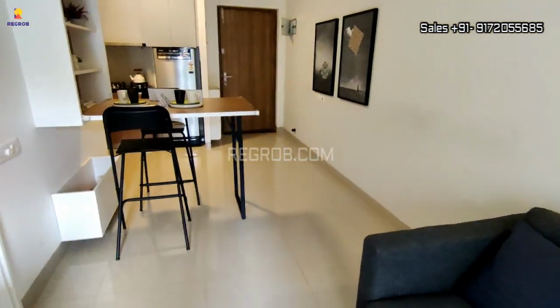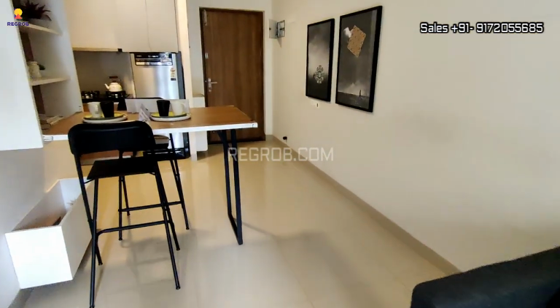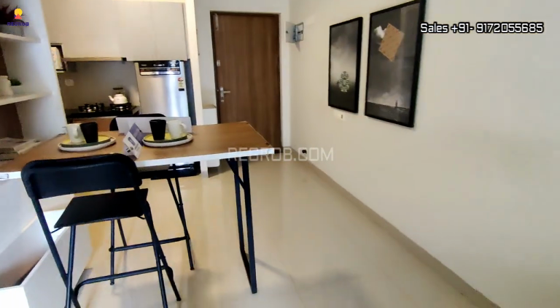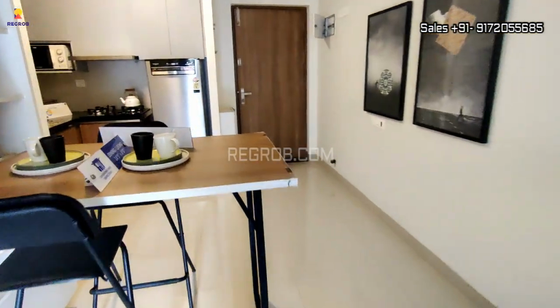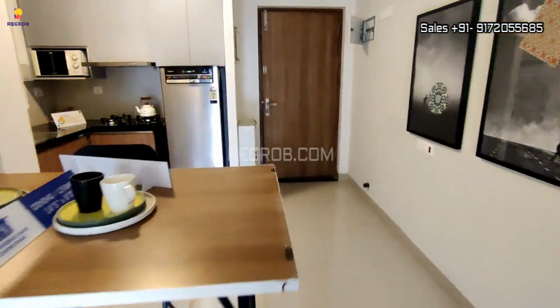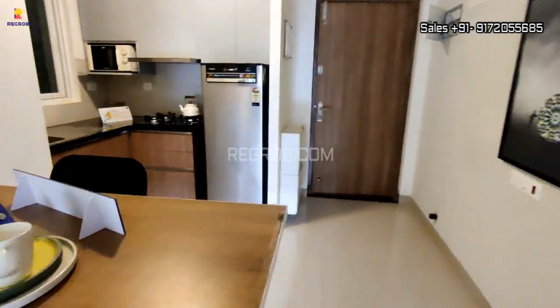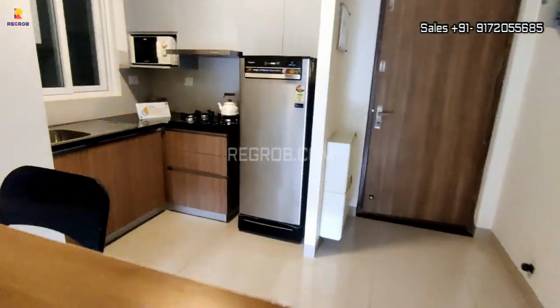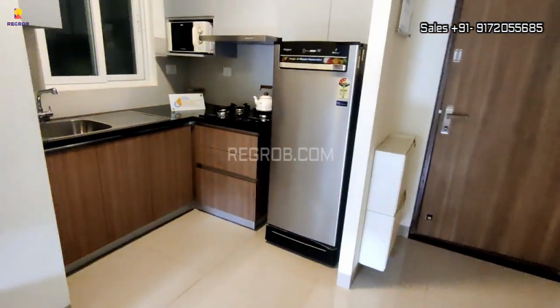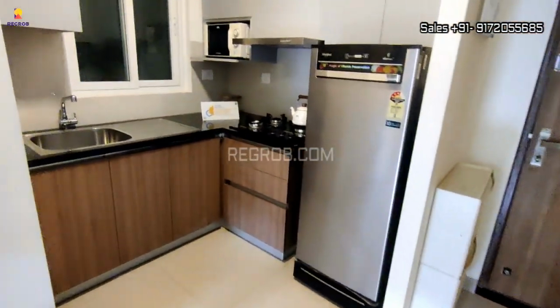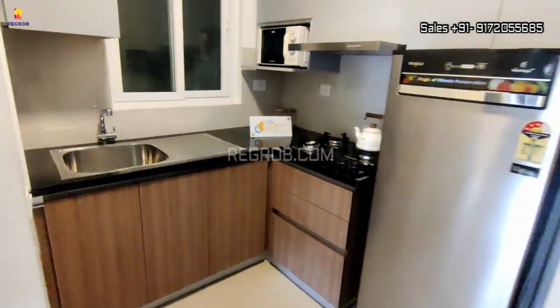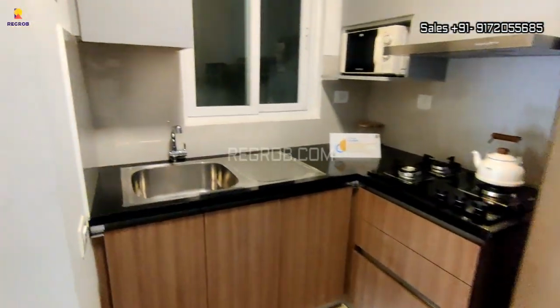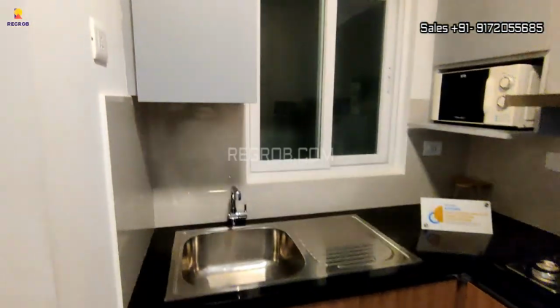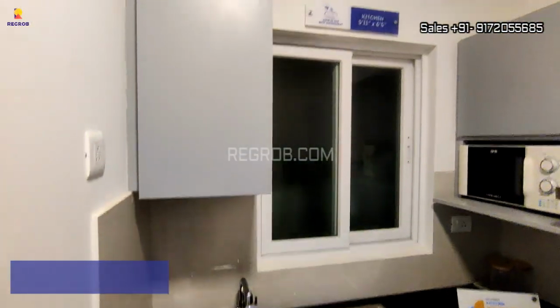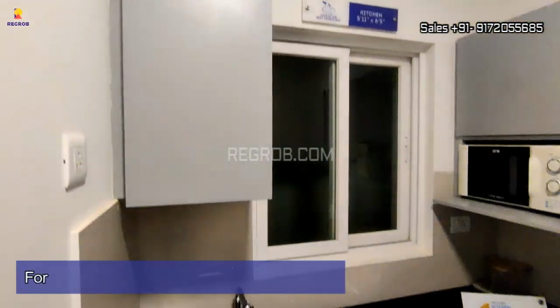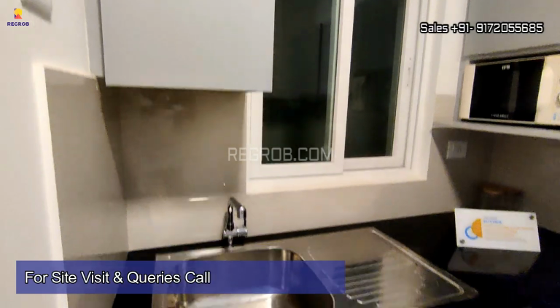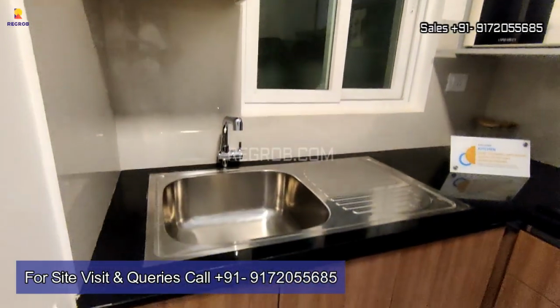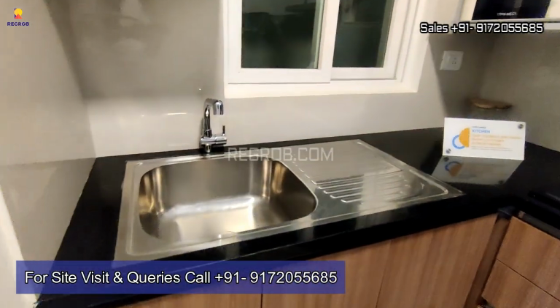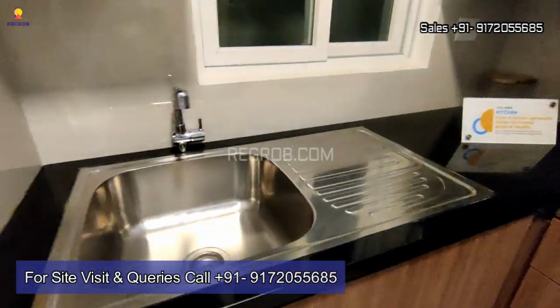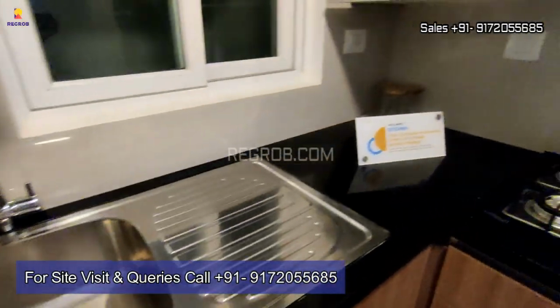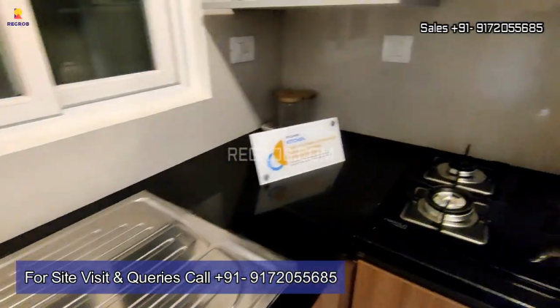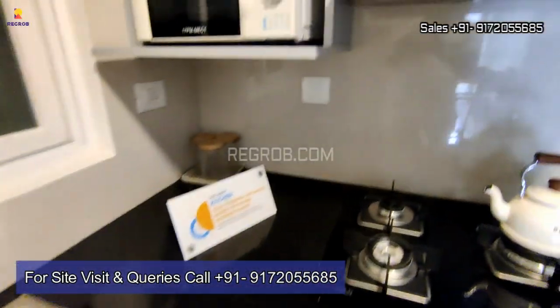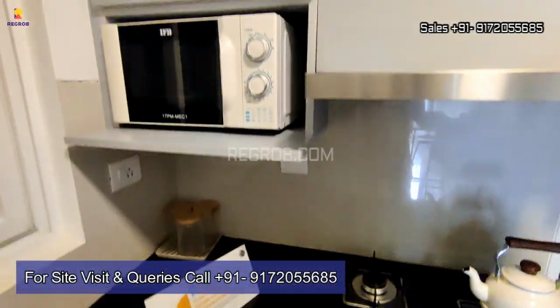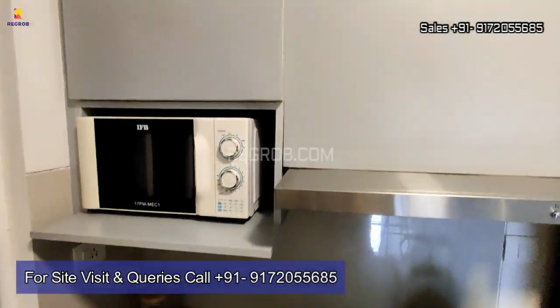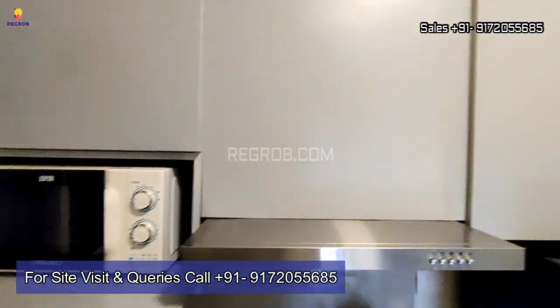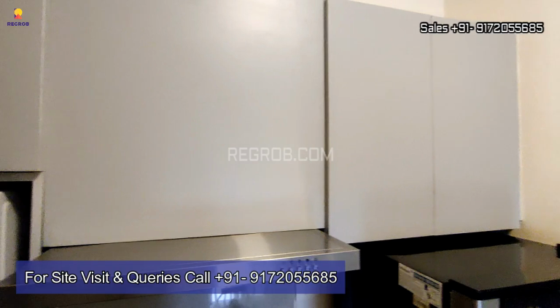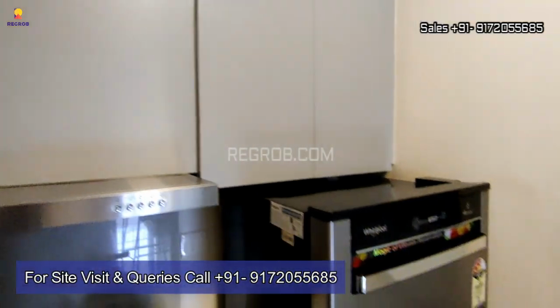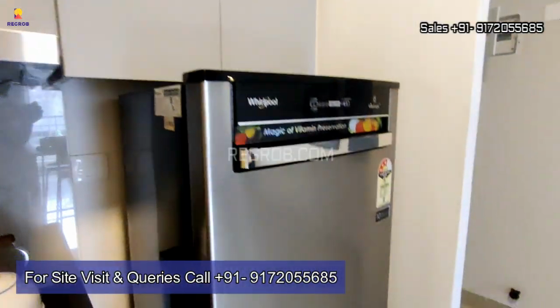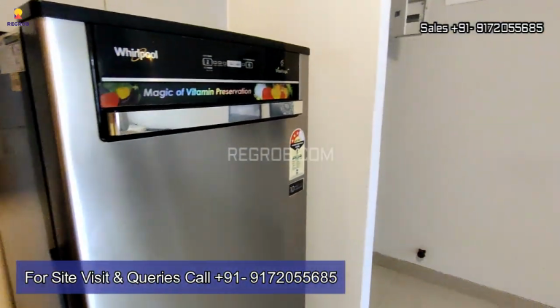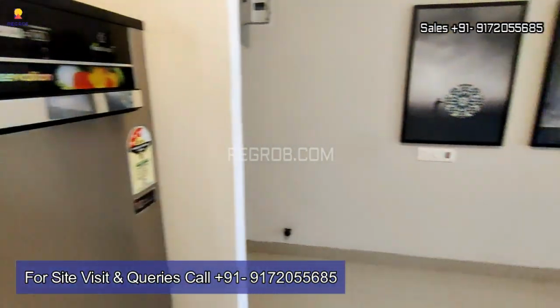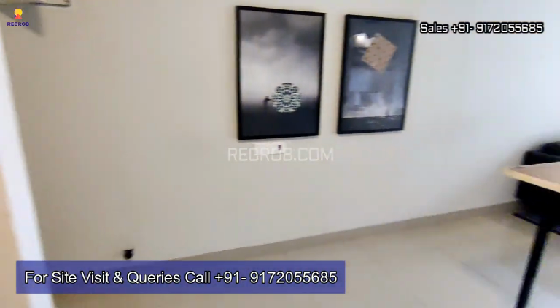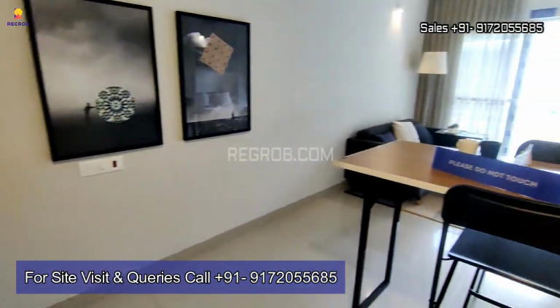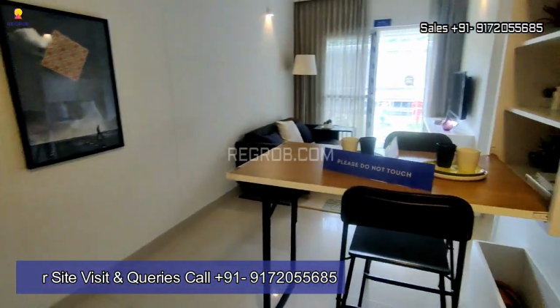That's all in this video. I hope you liked it. Thank you for watching. For more information and further queries, contact our property experts at the given number, and do subscribe to our channel for more captivating real estate content. Thank you.